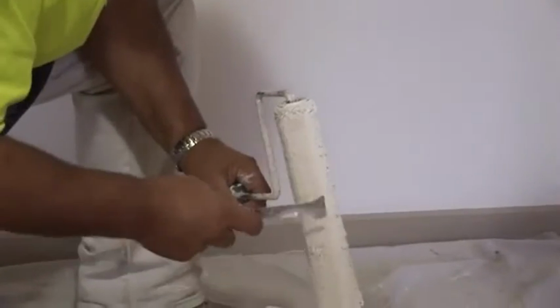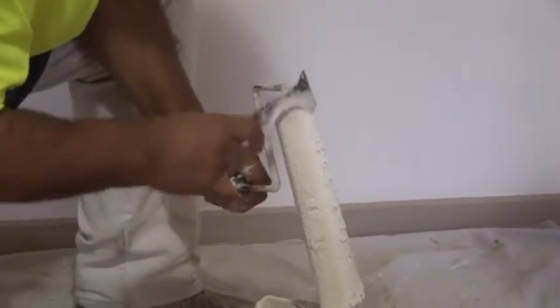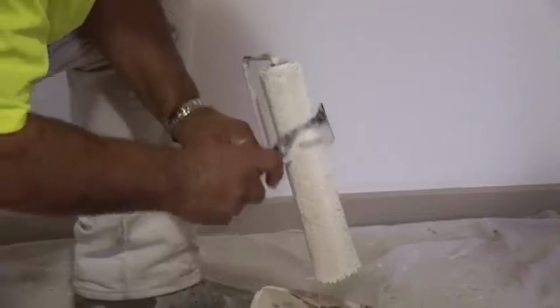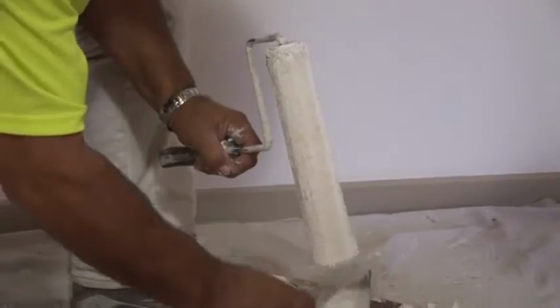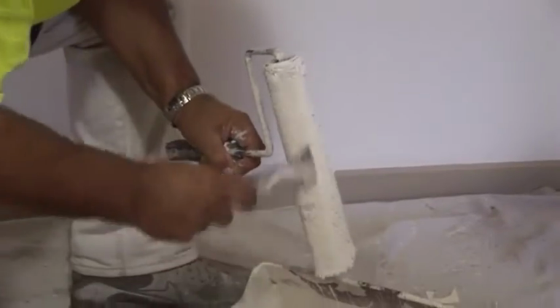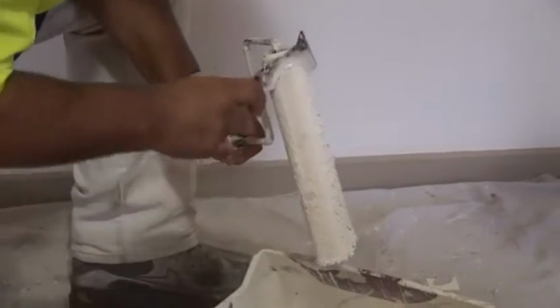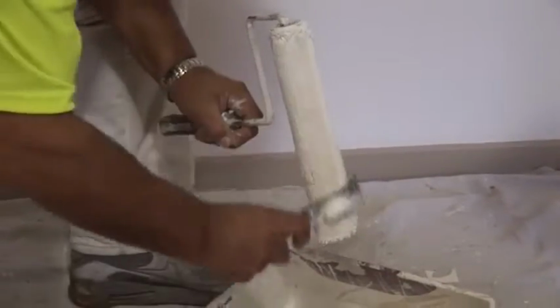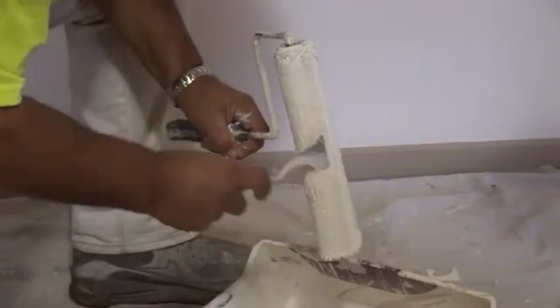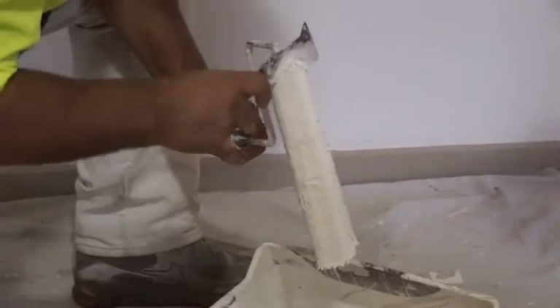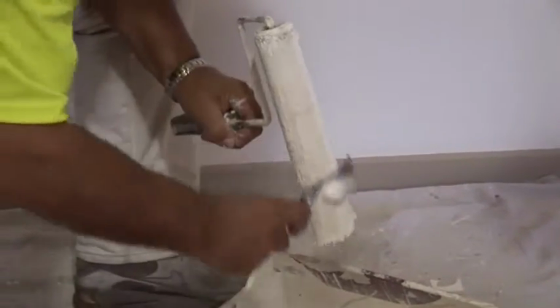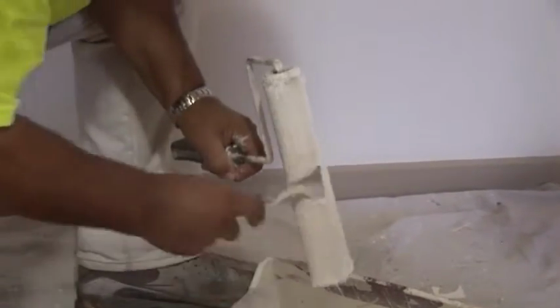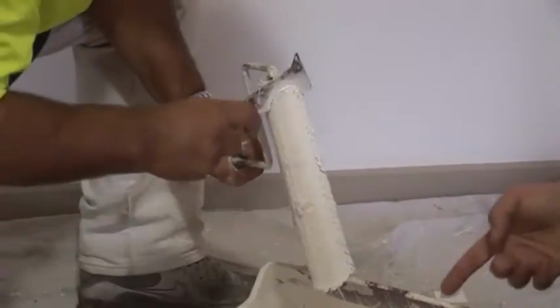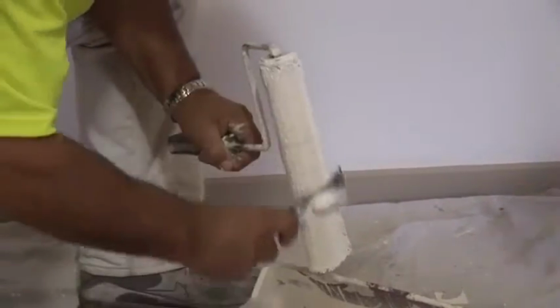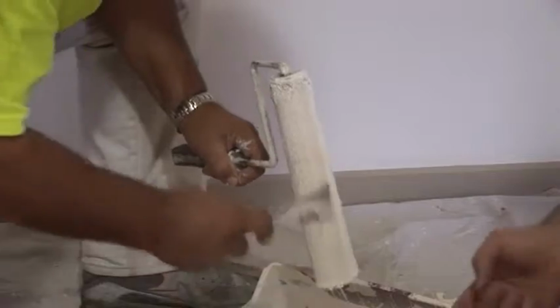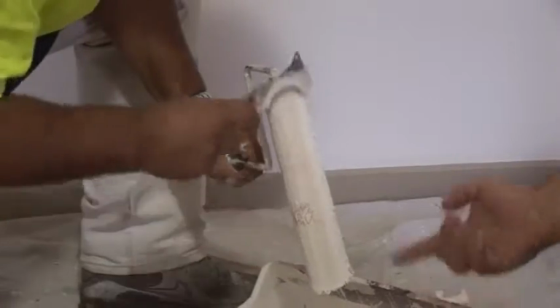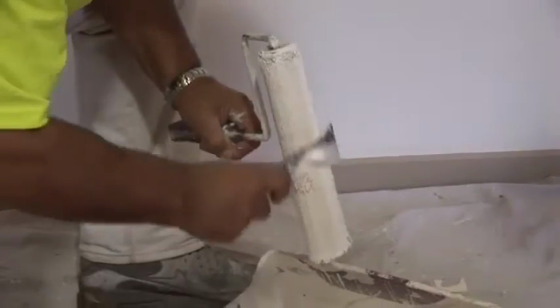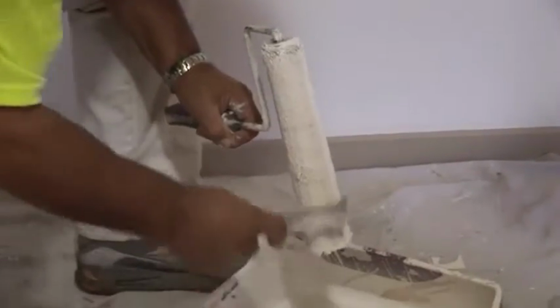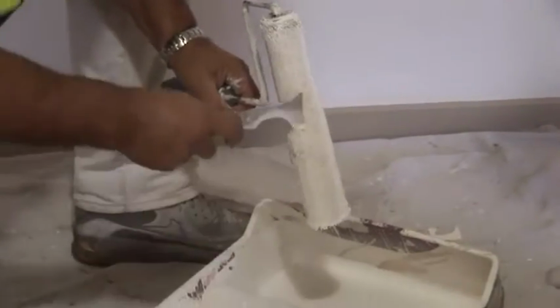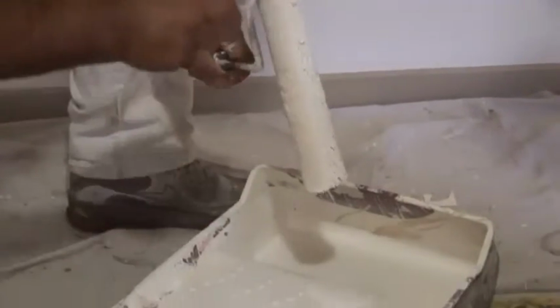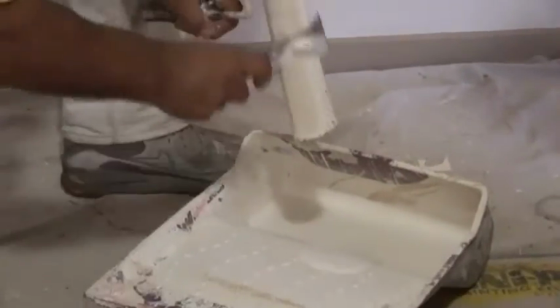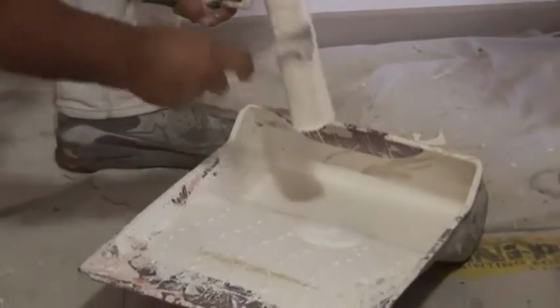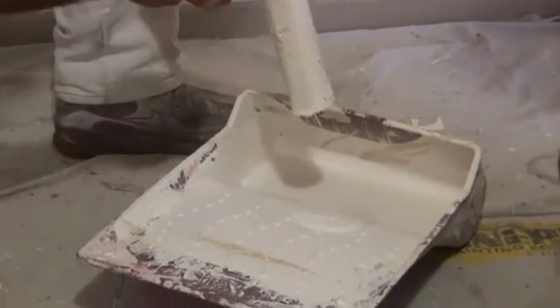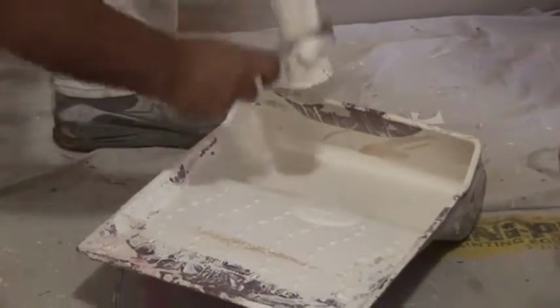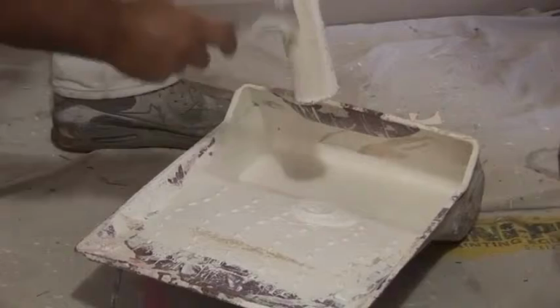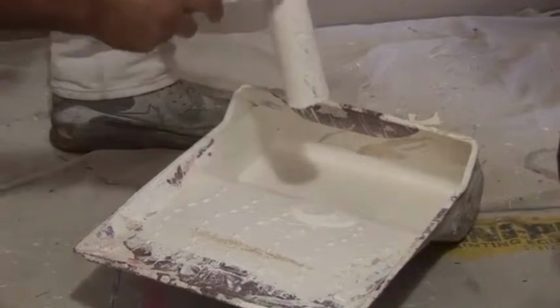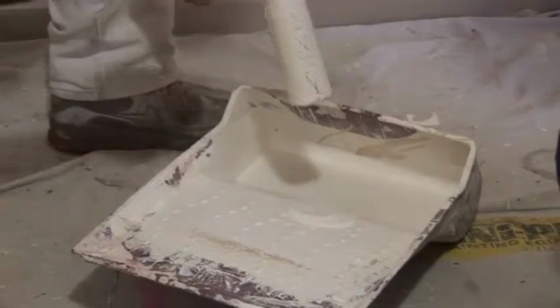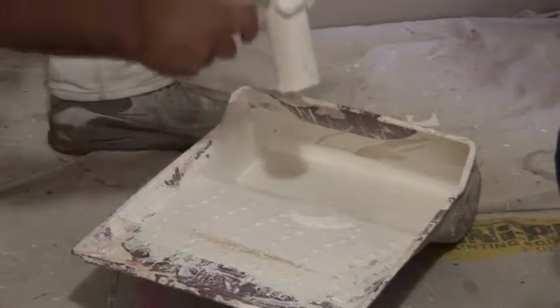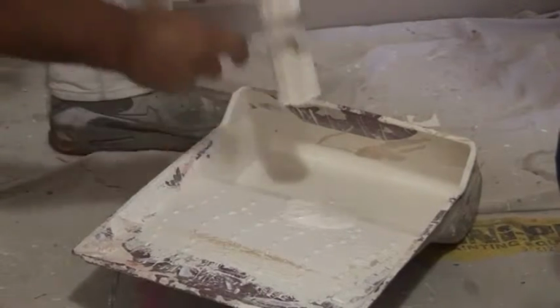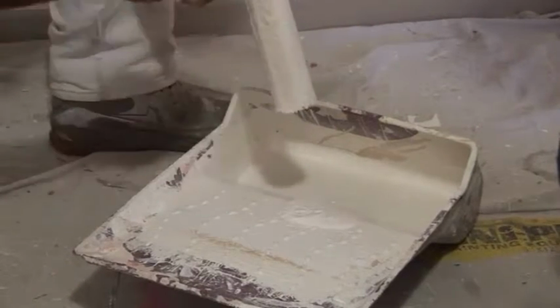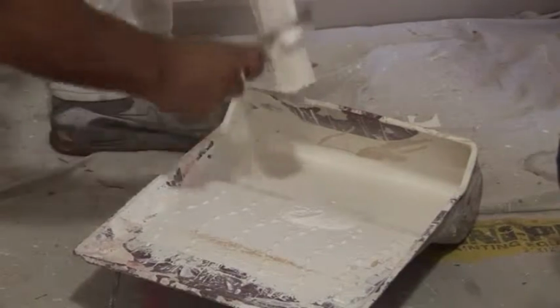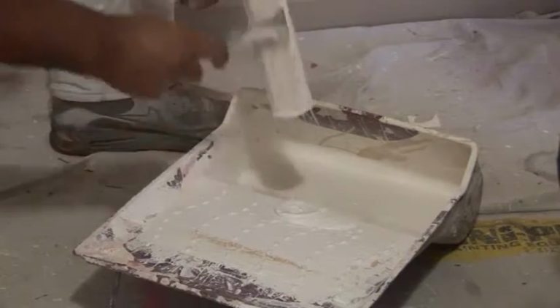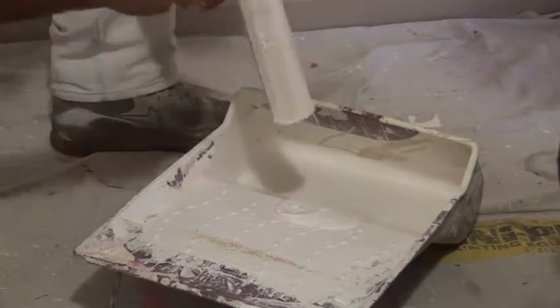We actually call this a roller sleeve. And we just get rid of the excess paint like this. You get to save the paint for another day — maybe tomorrow. We get rid of it like that as much as we can.